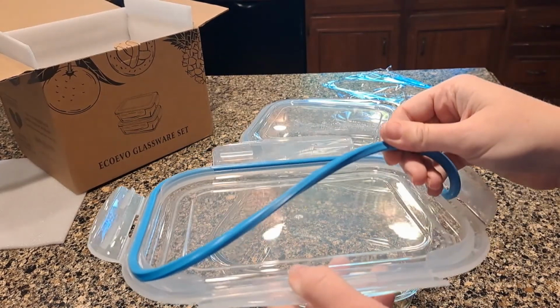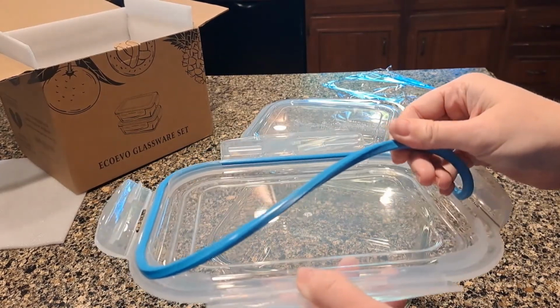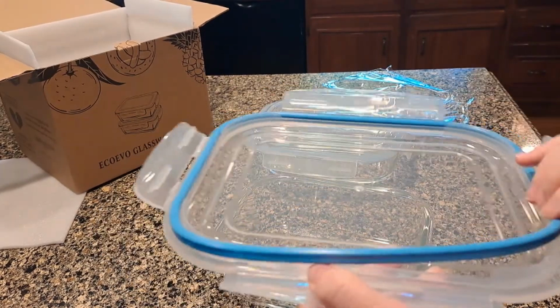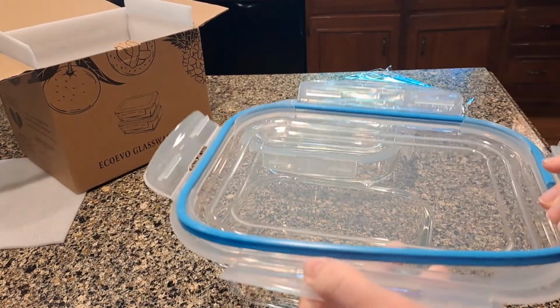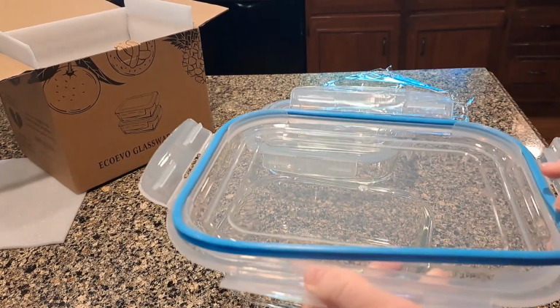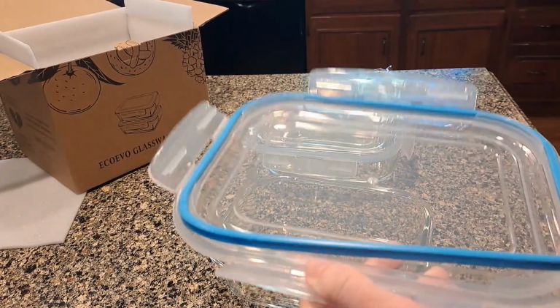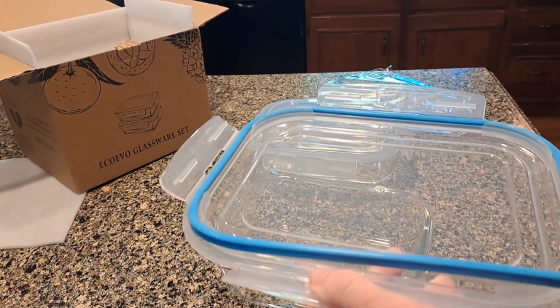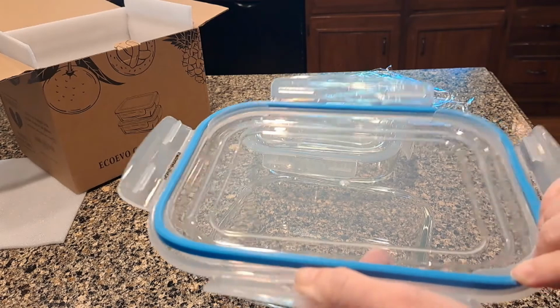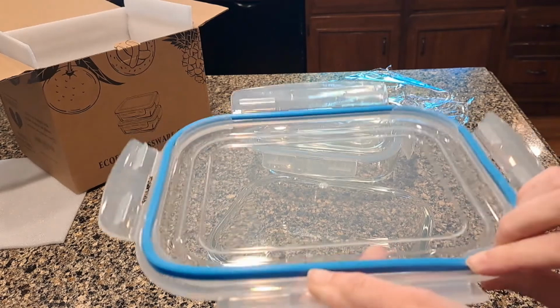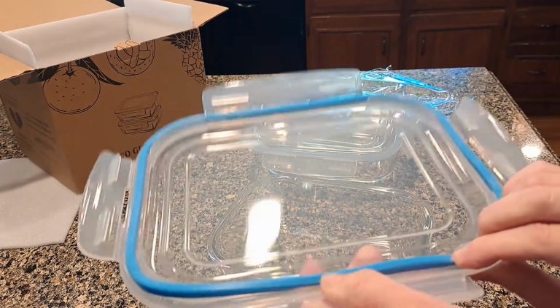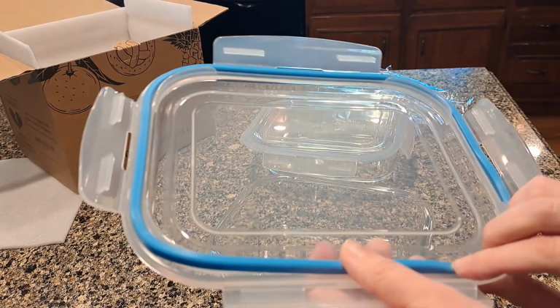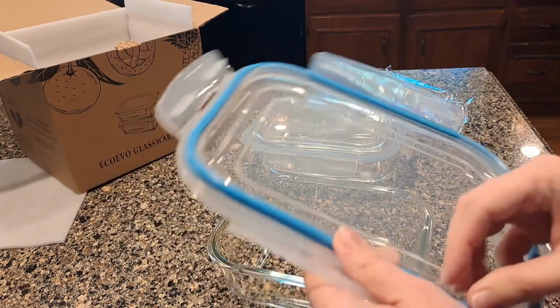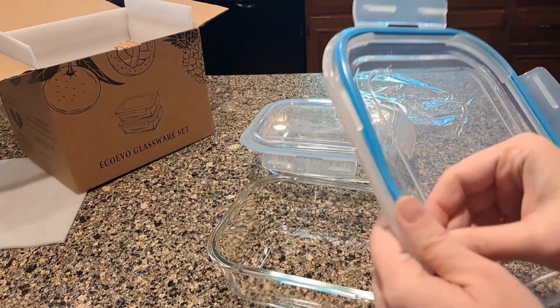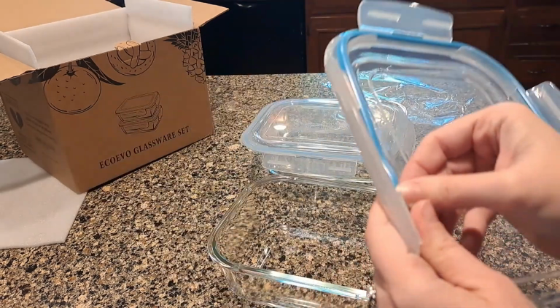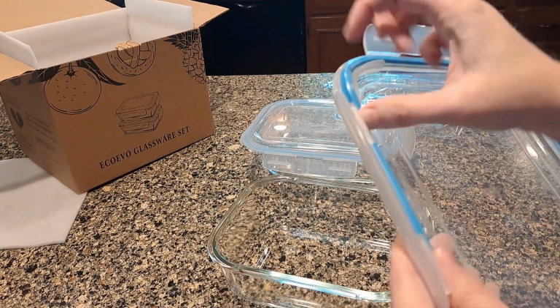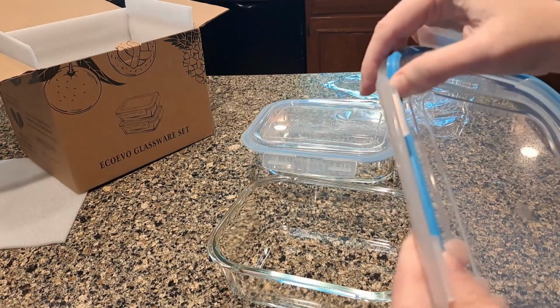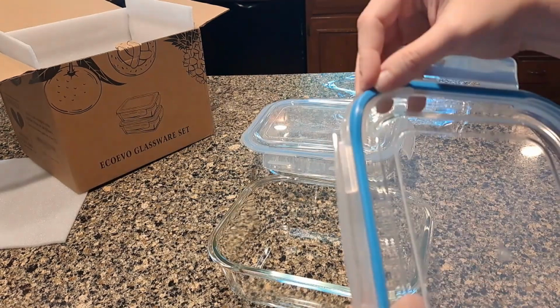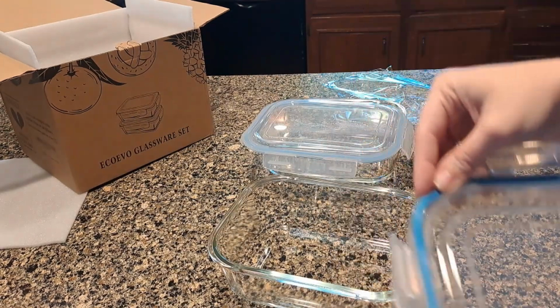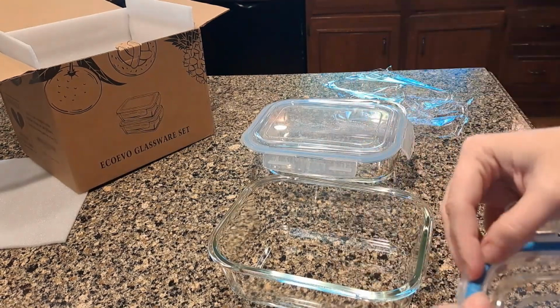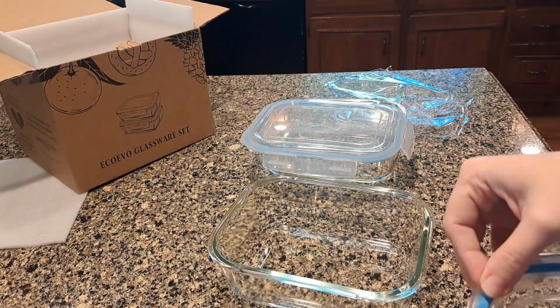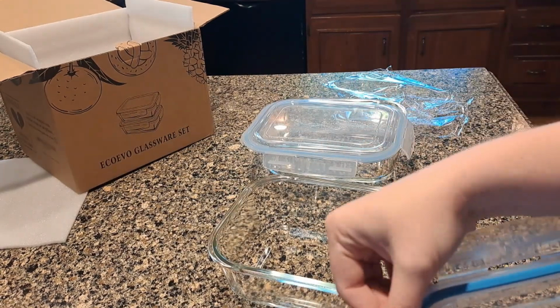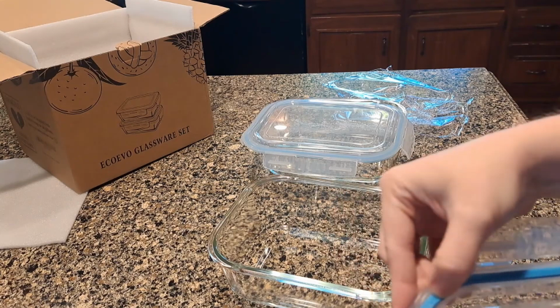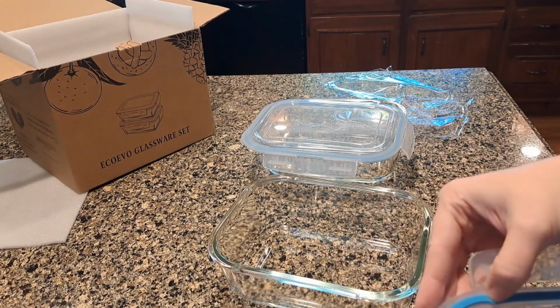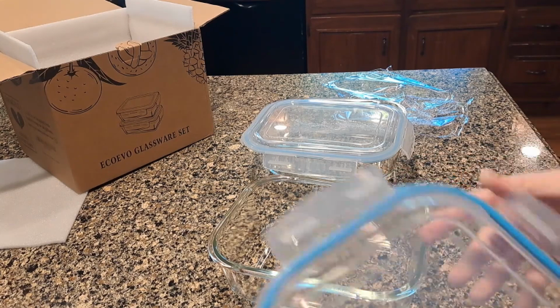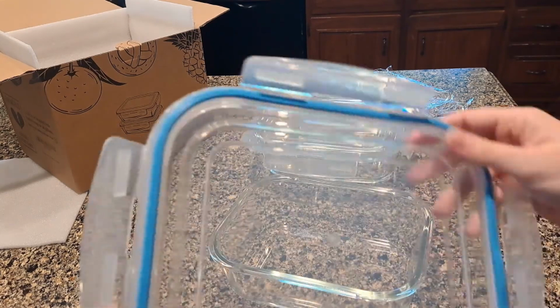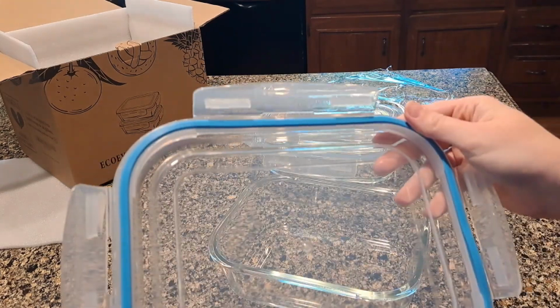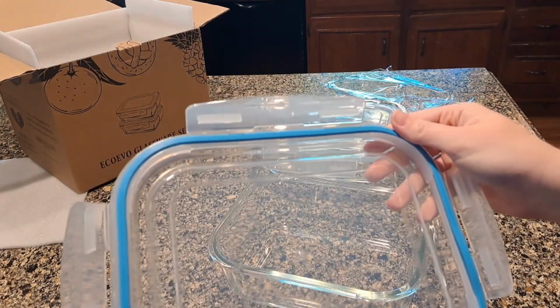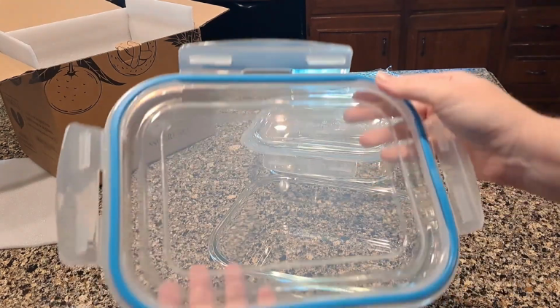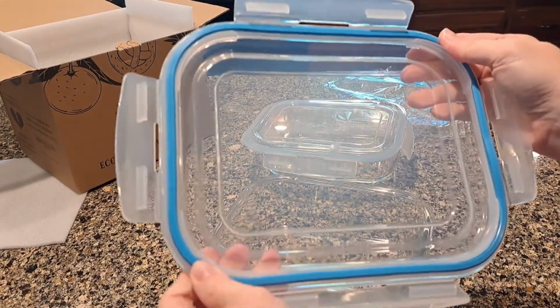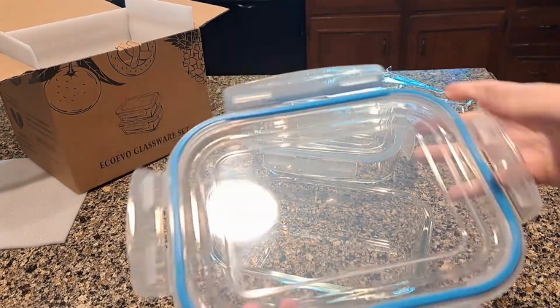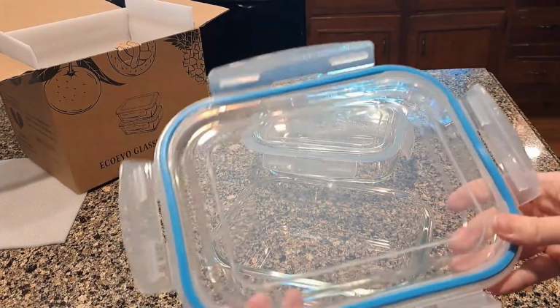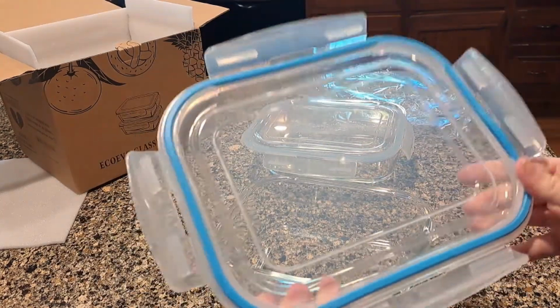Another thing to know about these: this part comes out so you can wash it. If it starts to get gross or look yucky under there, it comes out very easily and it pops back in also very easily.